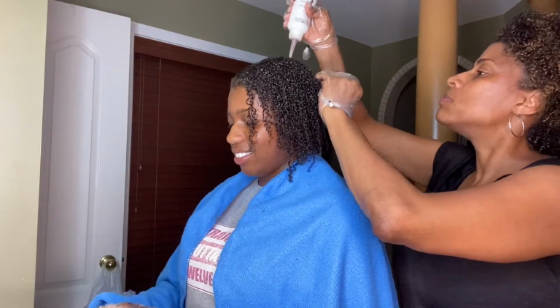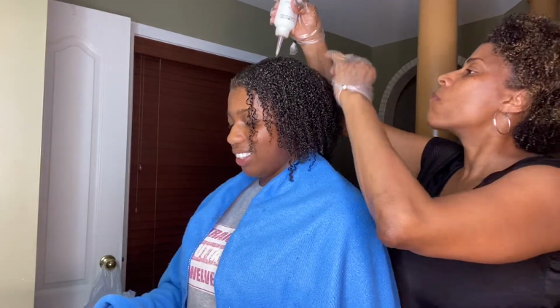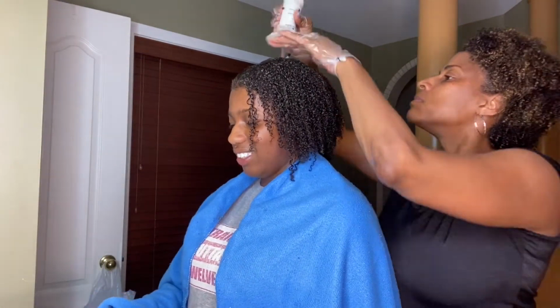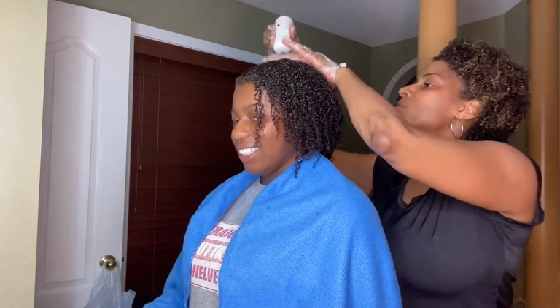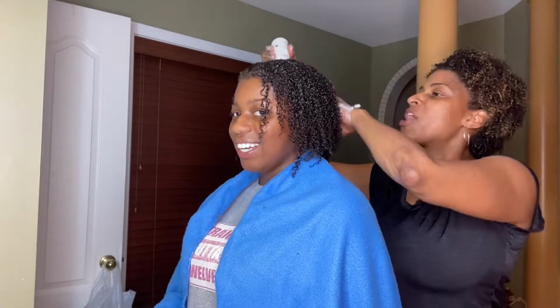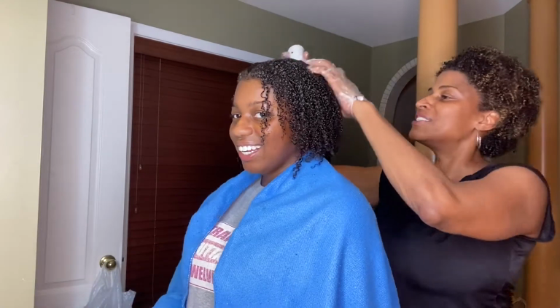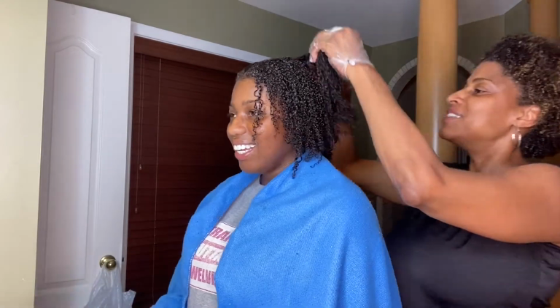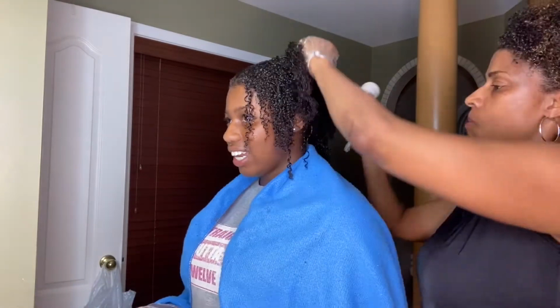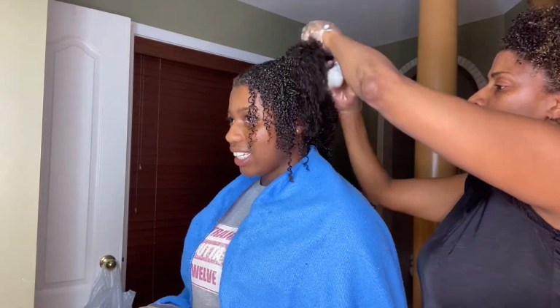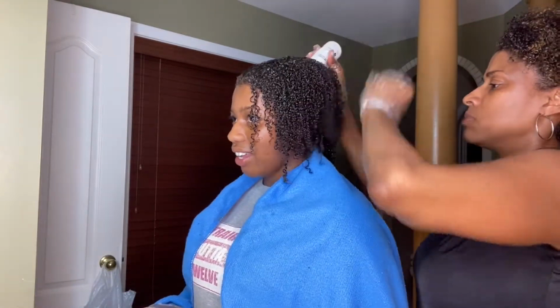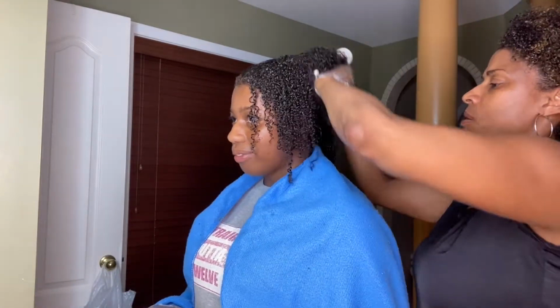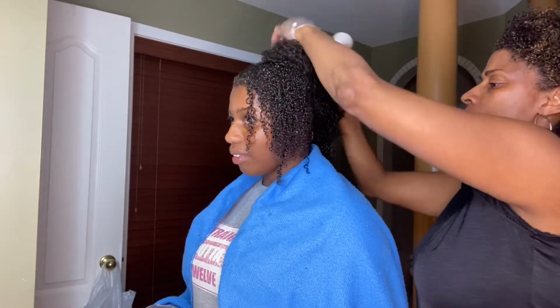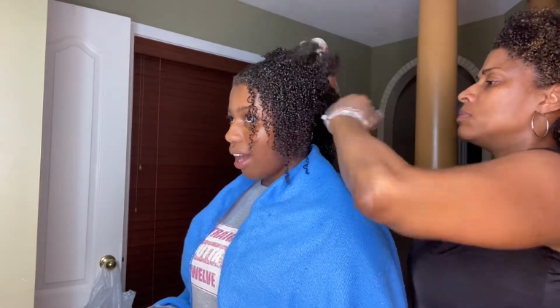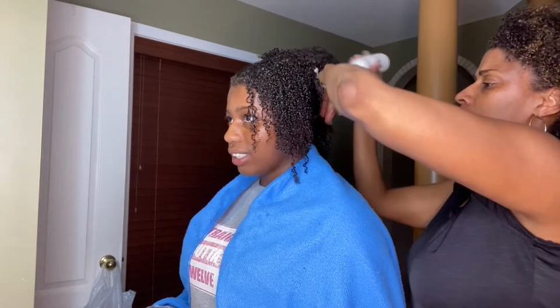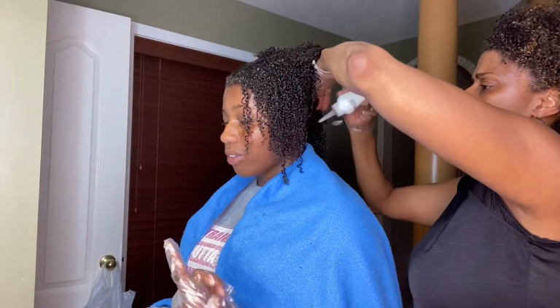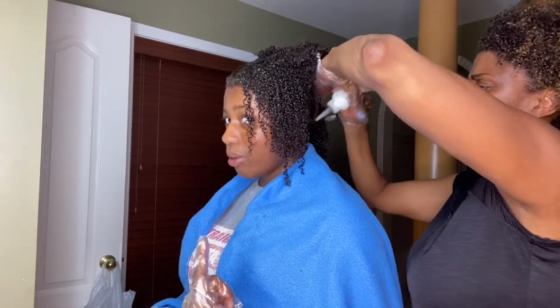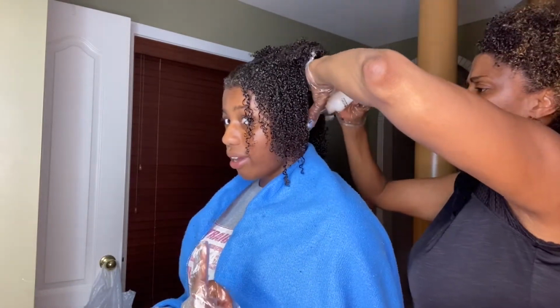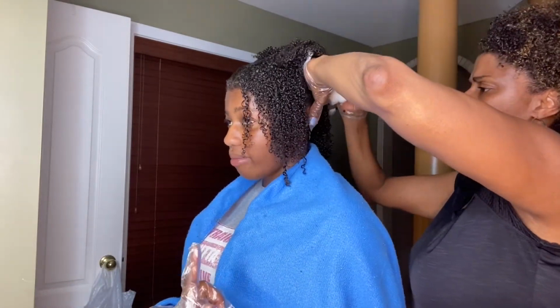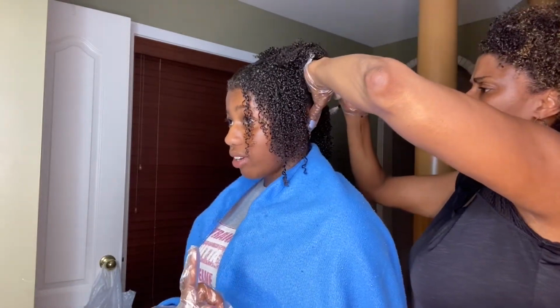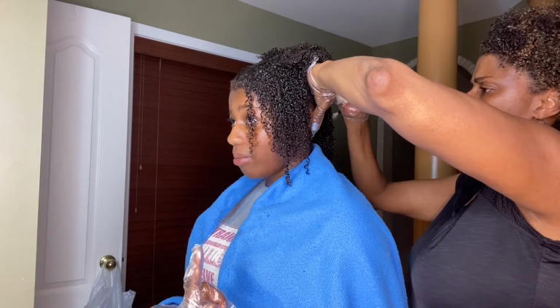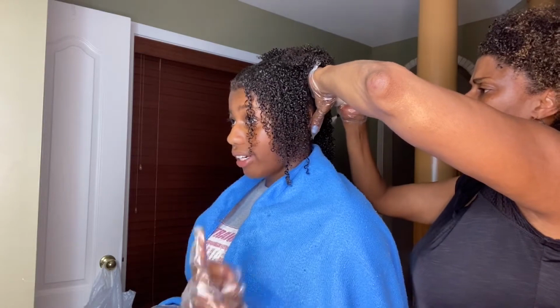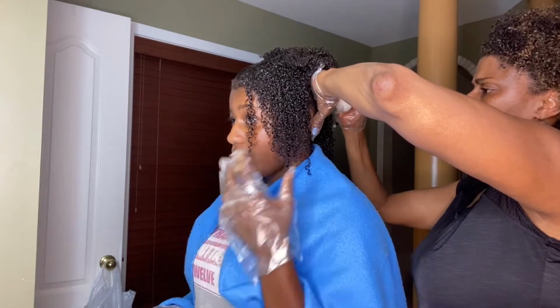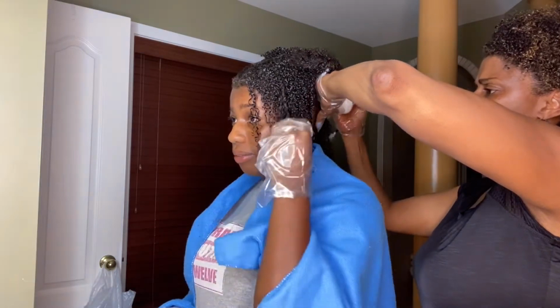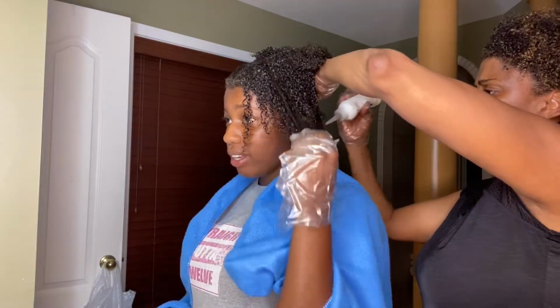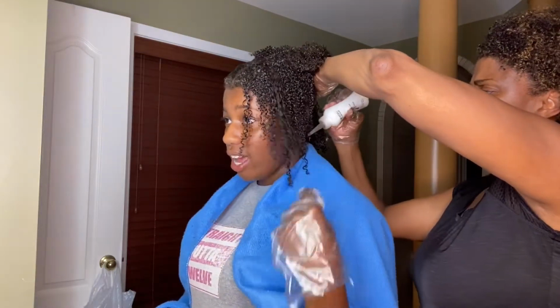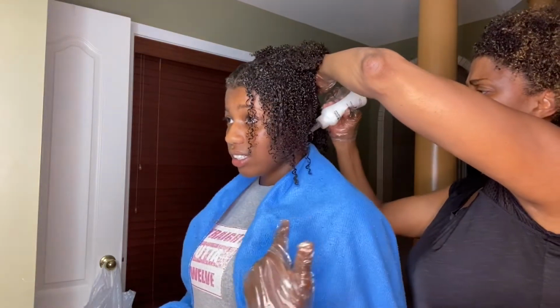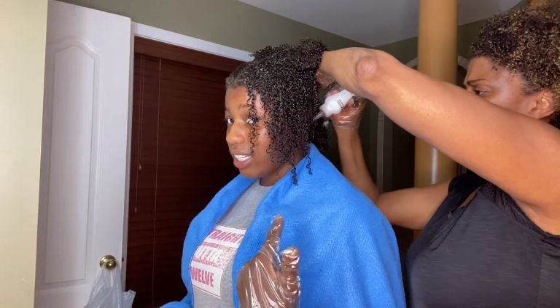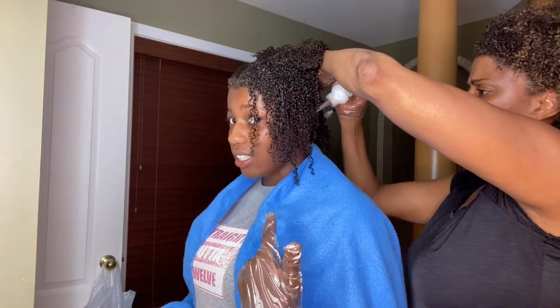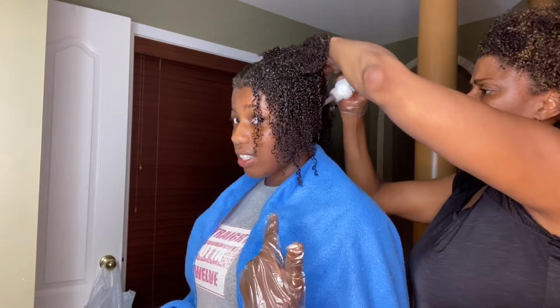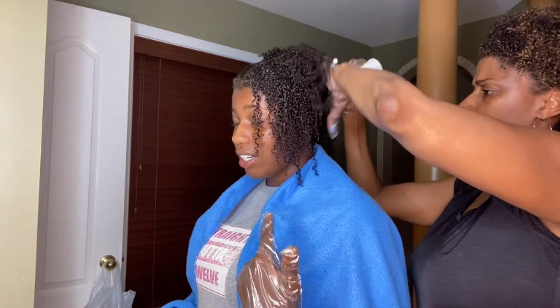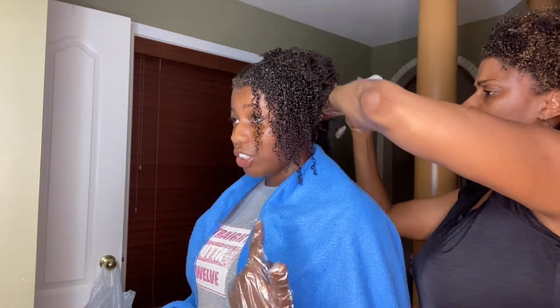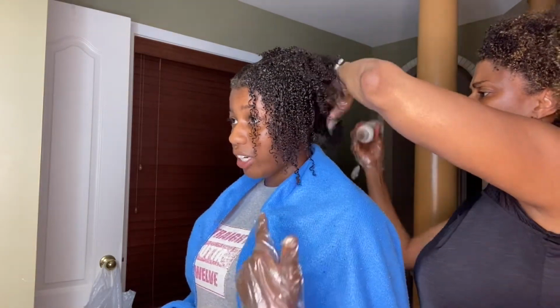I was really worried about heat damage after straightening my hair, but as y'all can see that's obviously not an issue here.